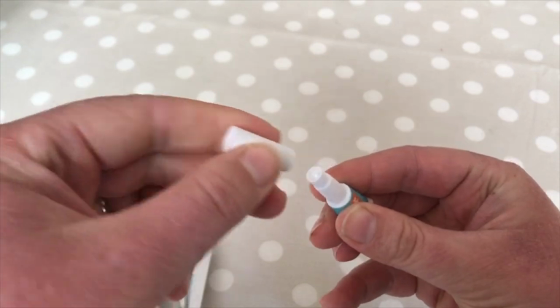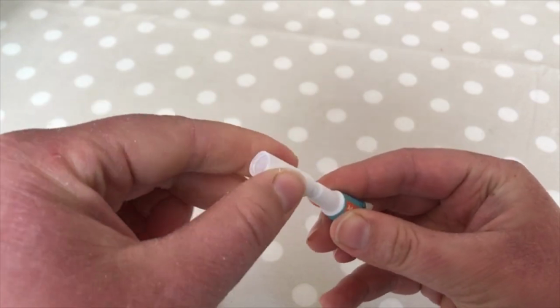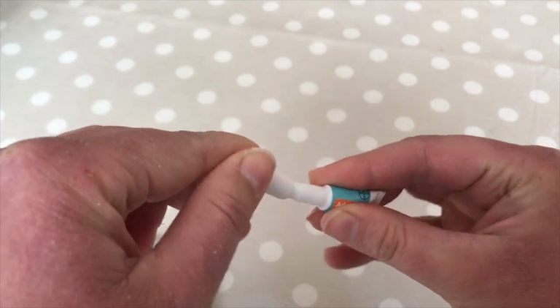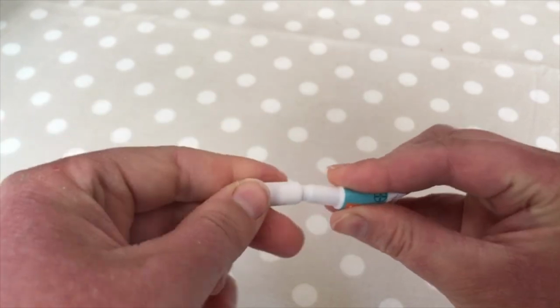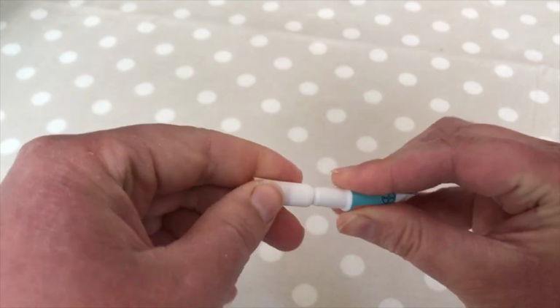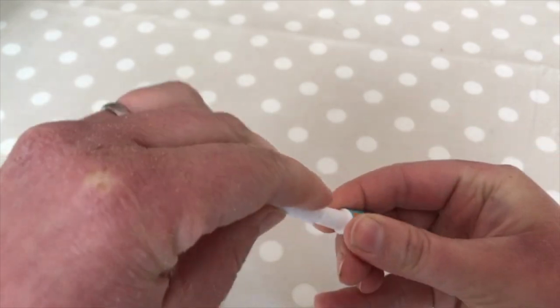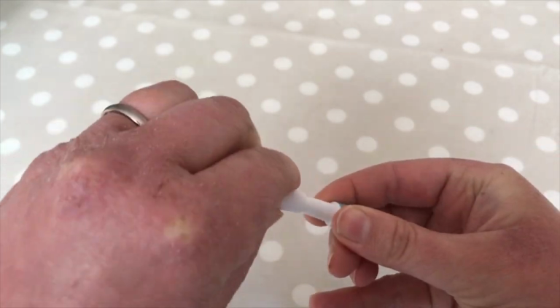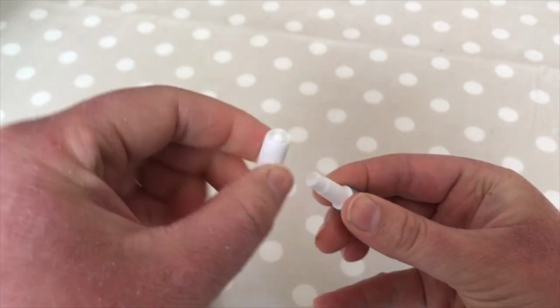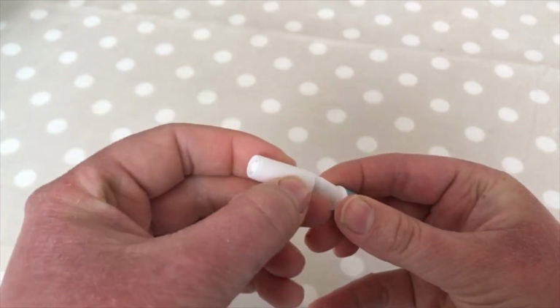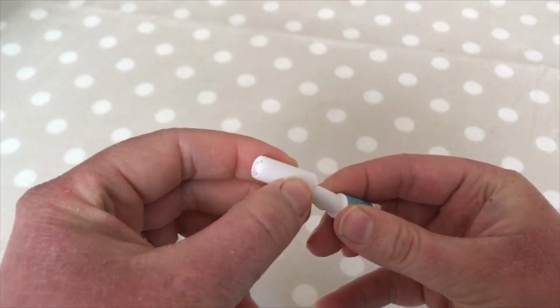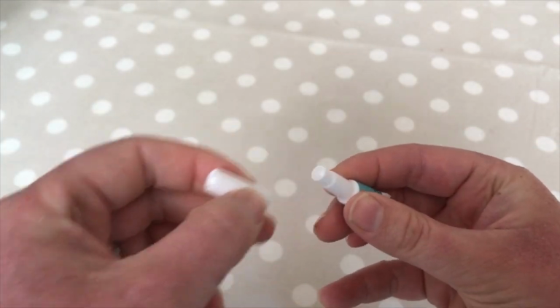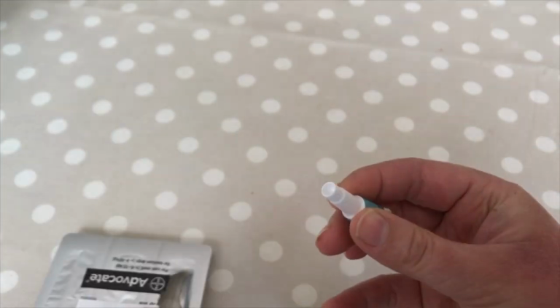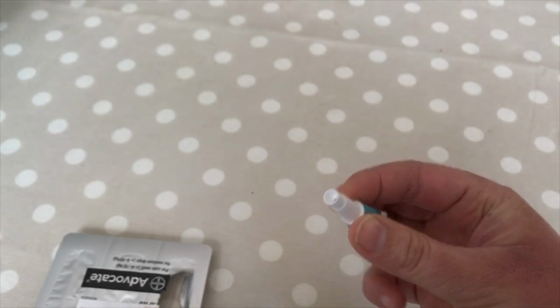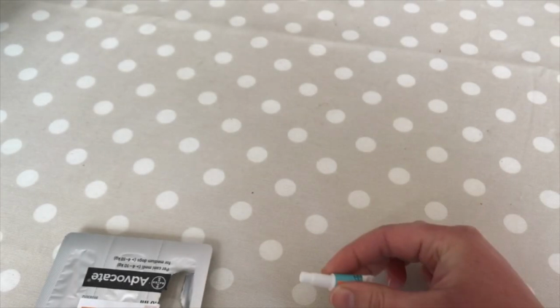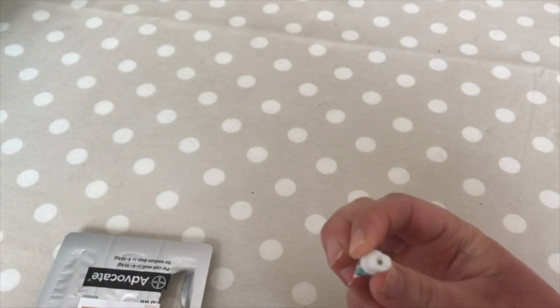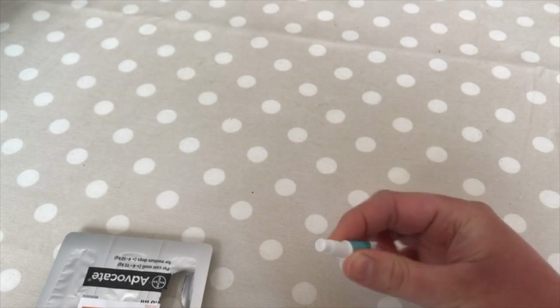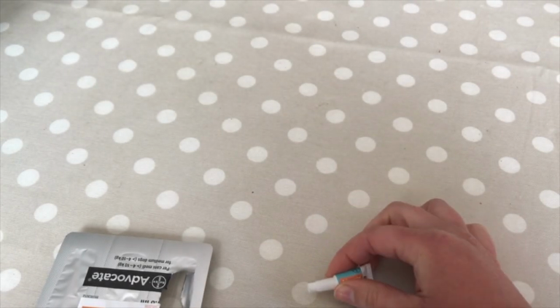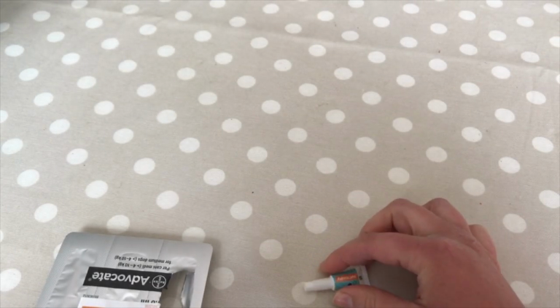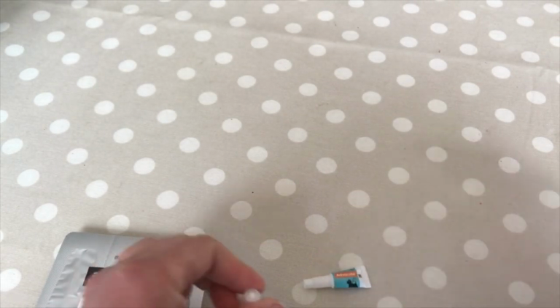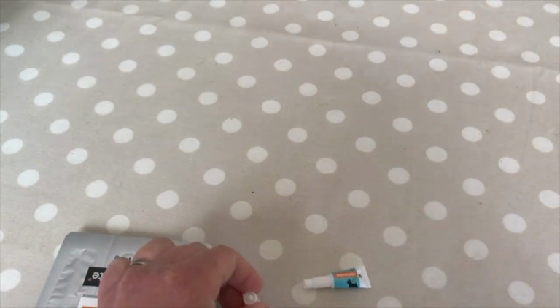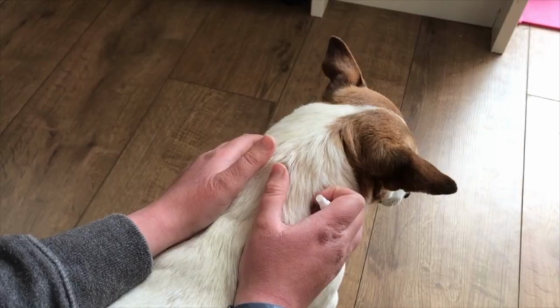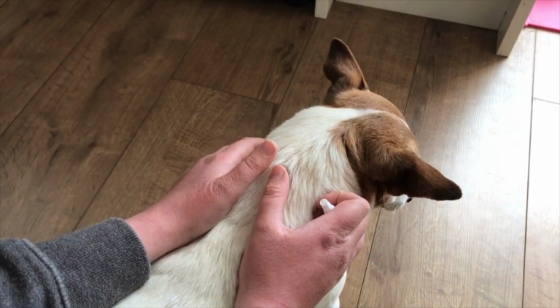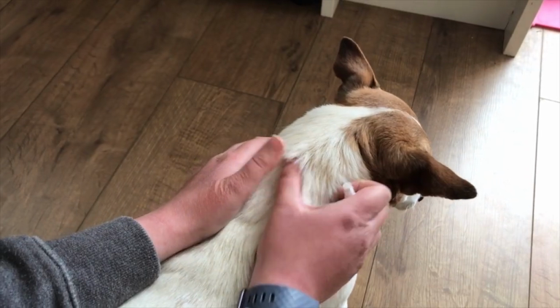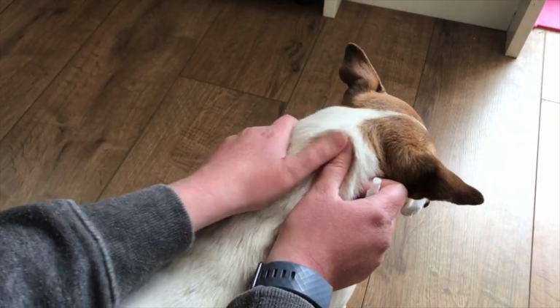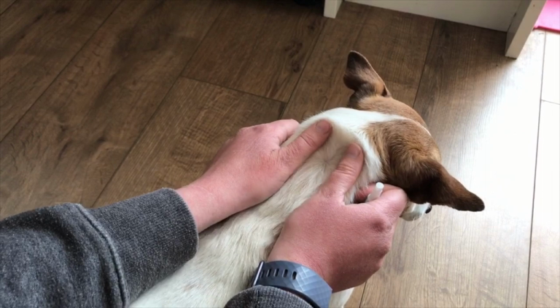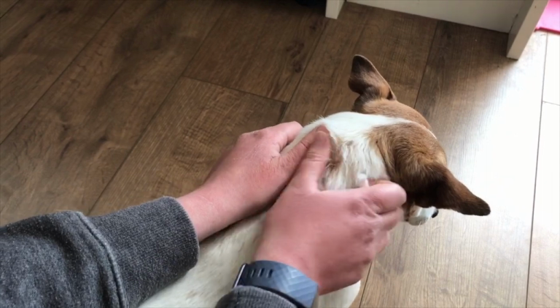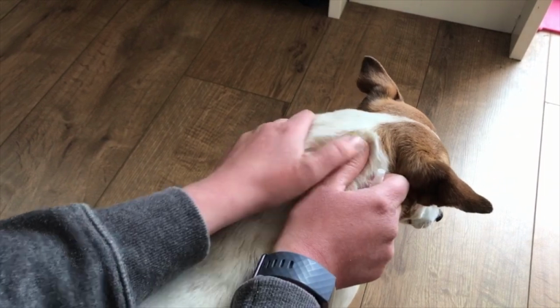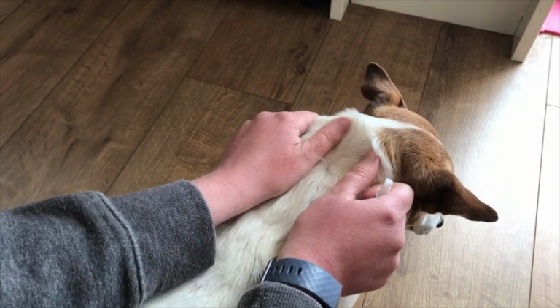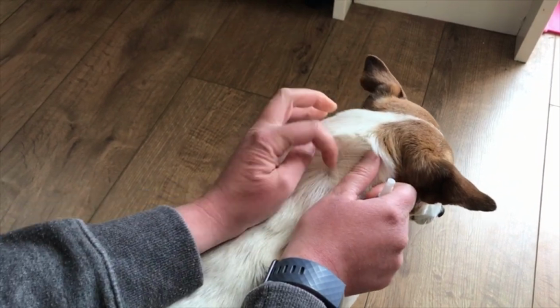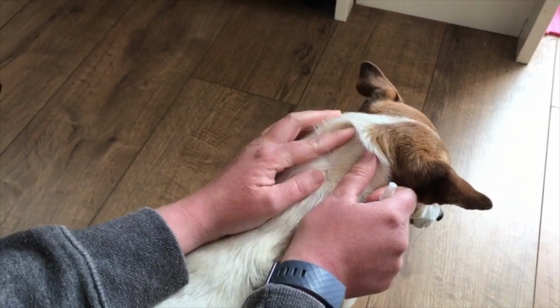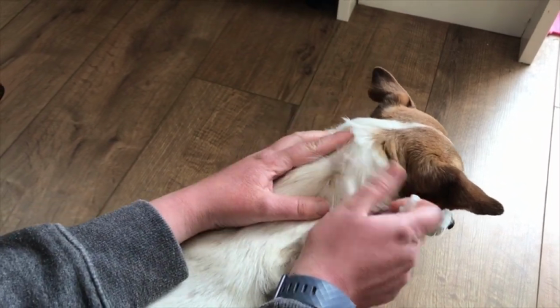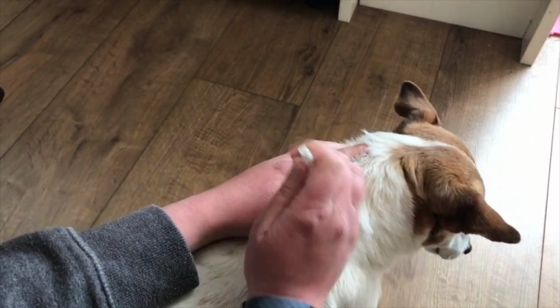Turn it upside down and reattach, then twist, and this will open your pipette for you. It's now ready to apply. Hold your pet and part the hair on the back of their neck until you can see the skin.